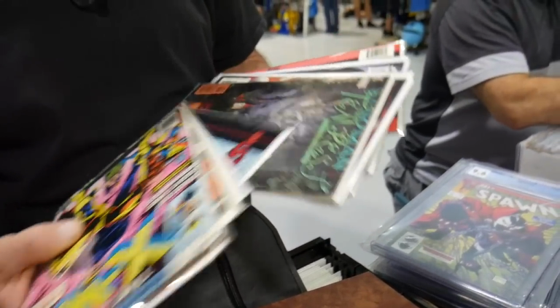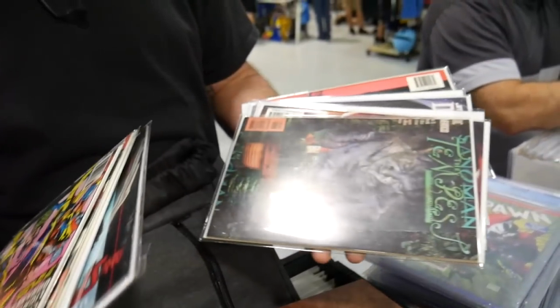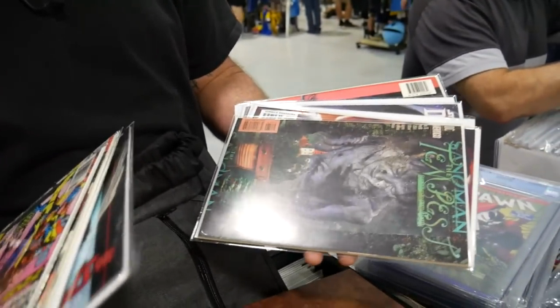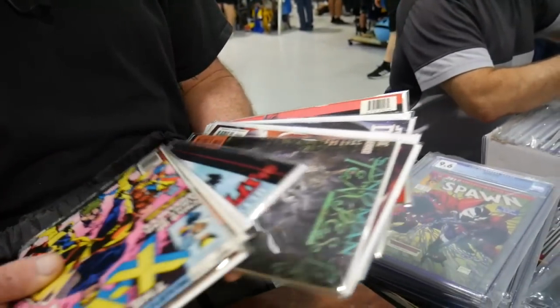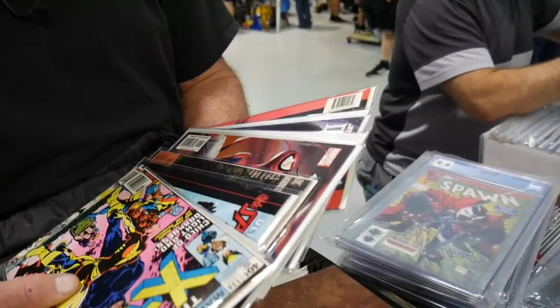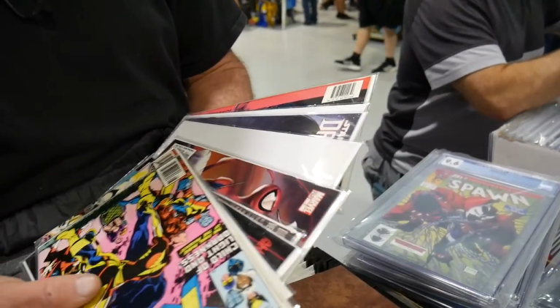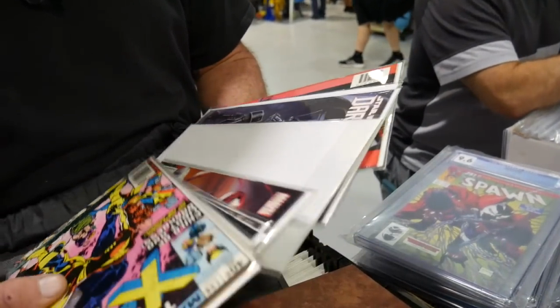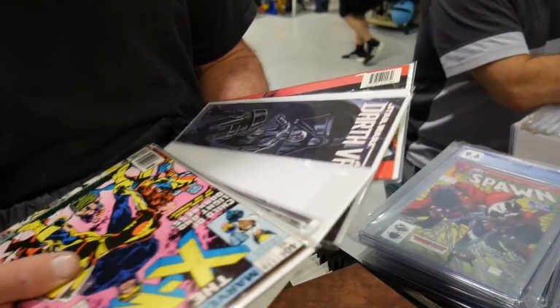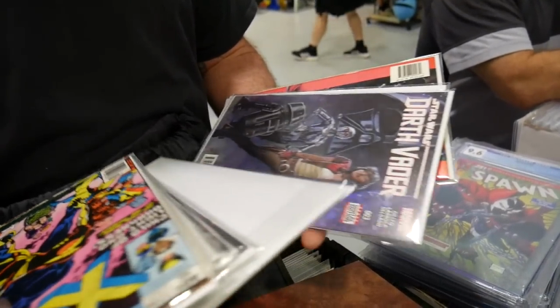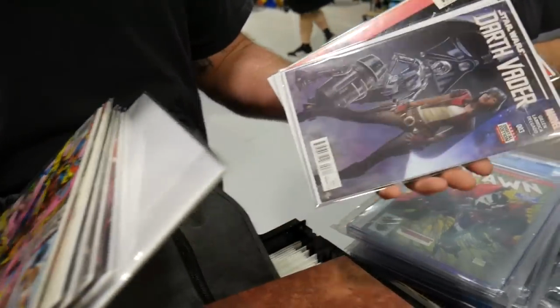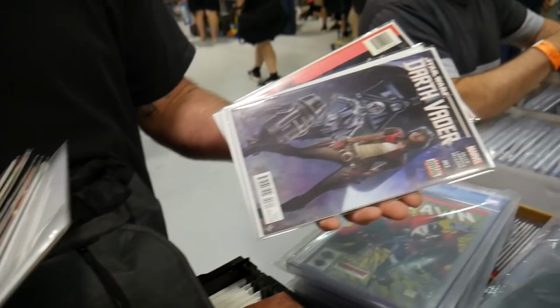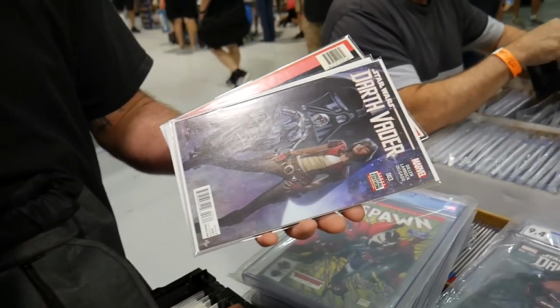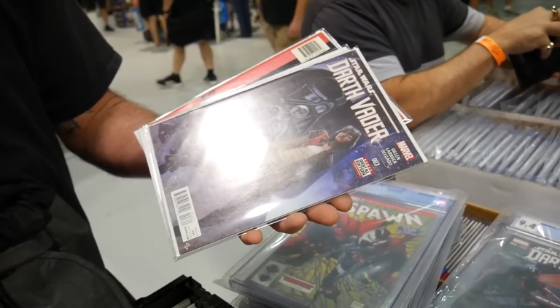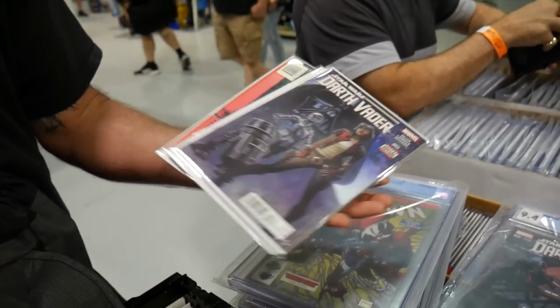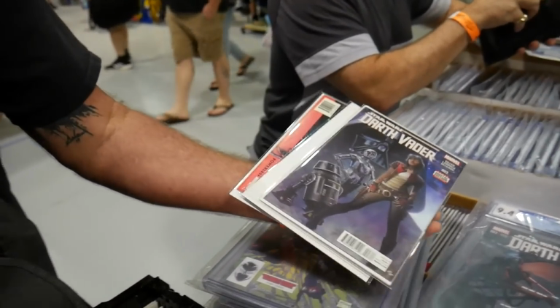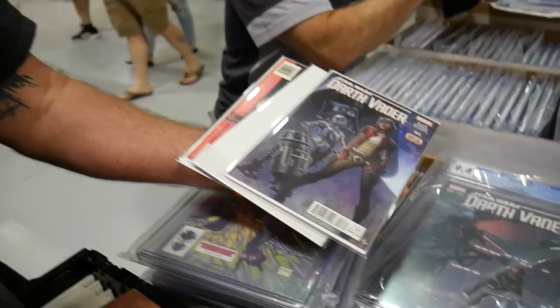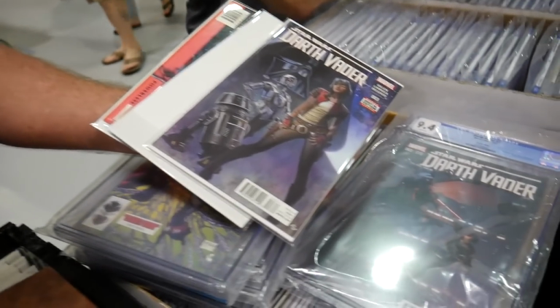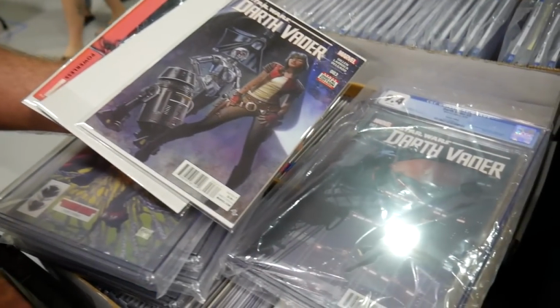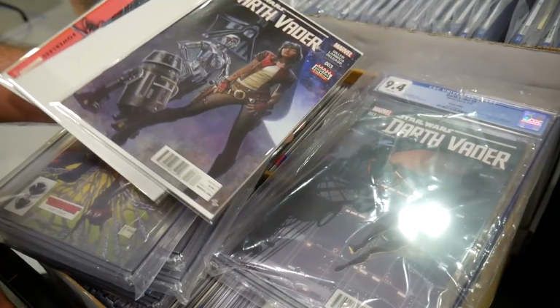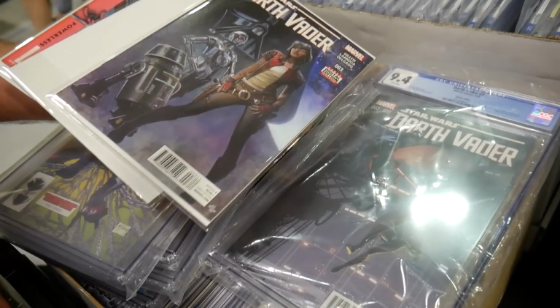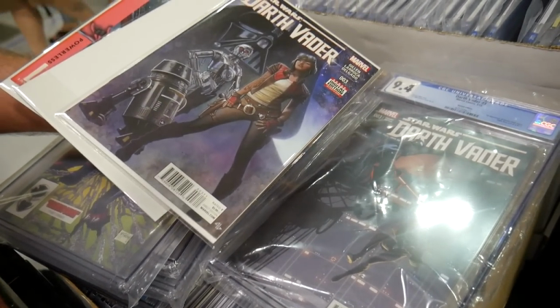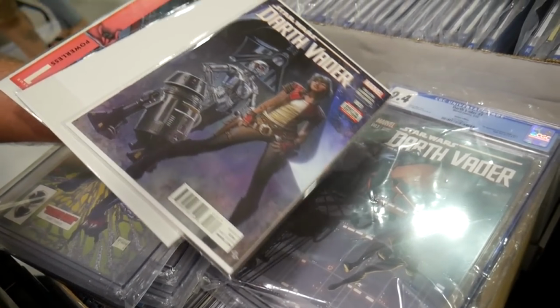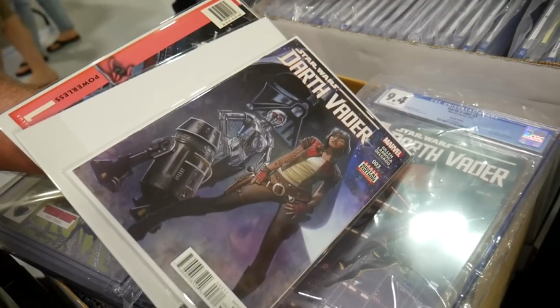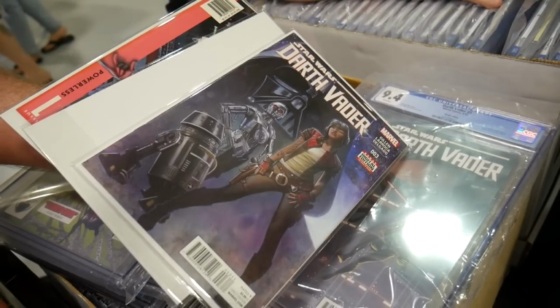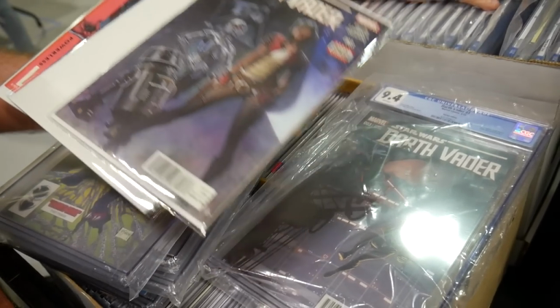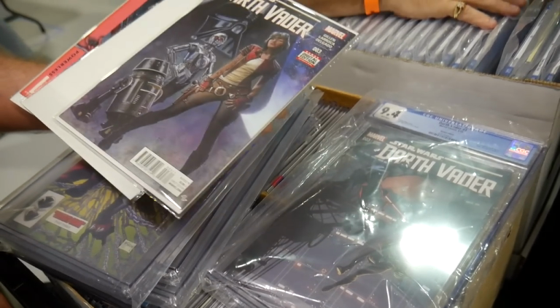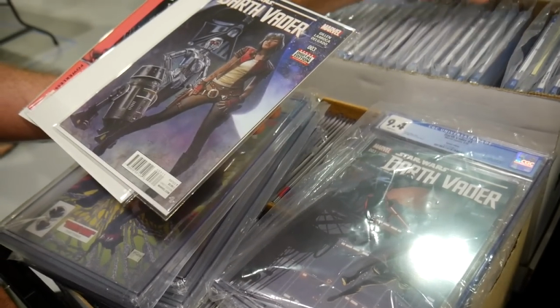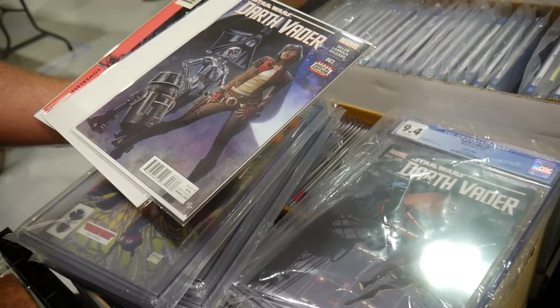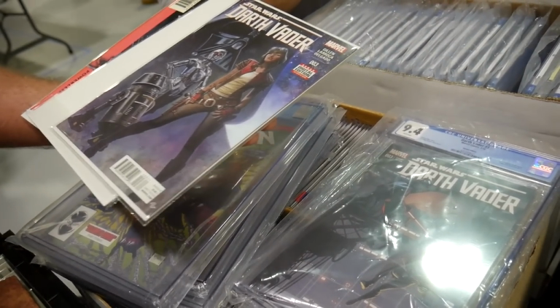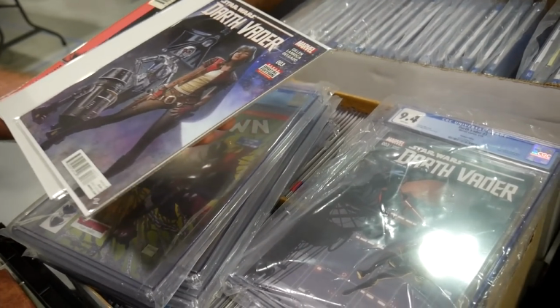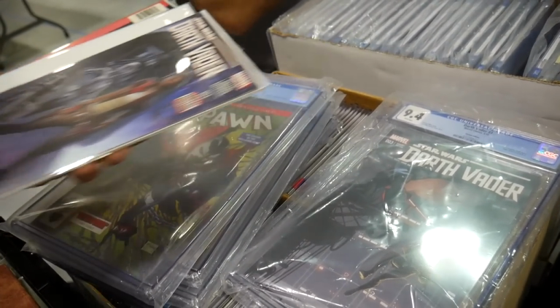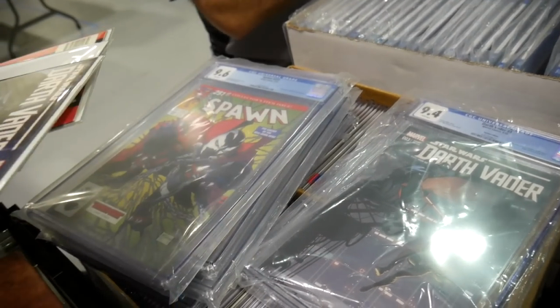There it is — the regular cover. That's the regular cover. Look at that — perfect. Thank you very much. Have a good rest of your show.